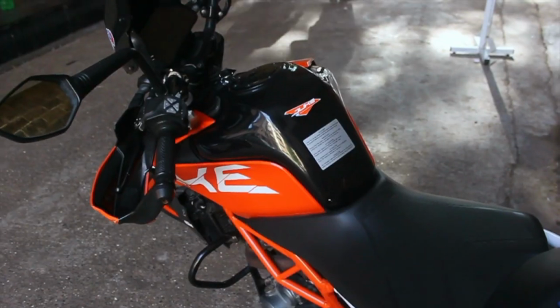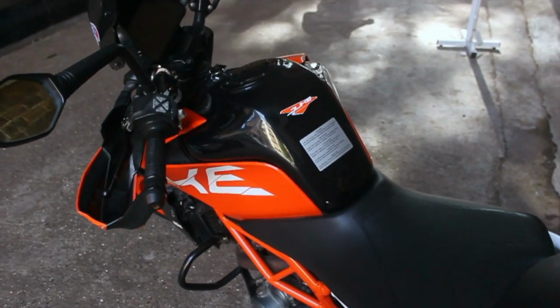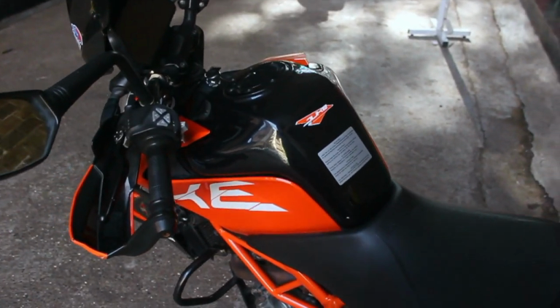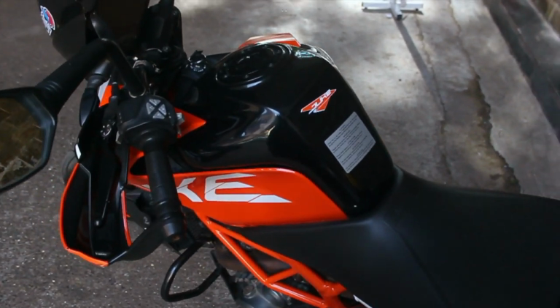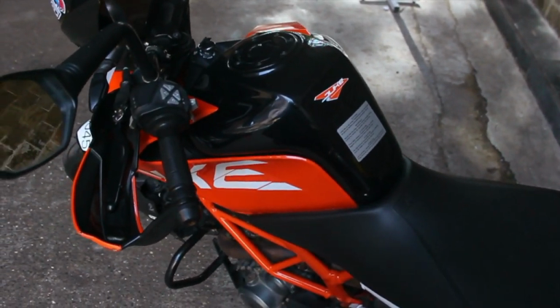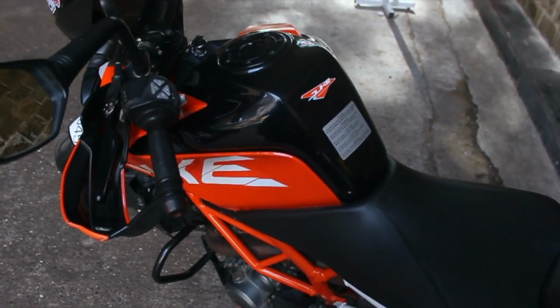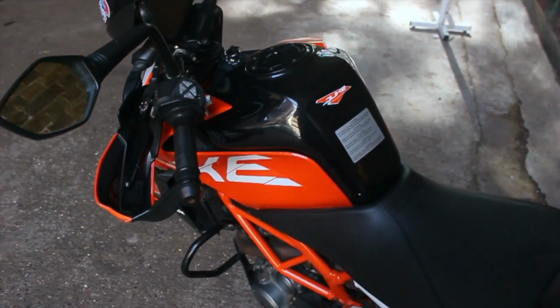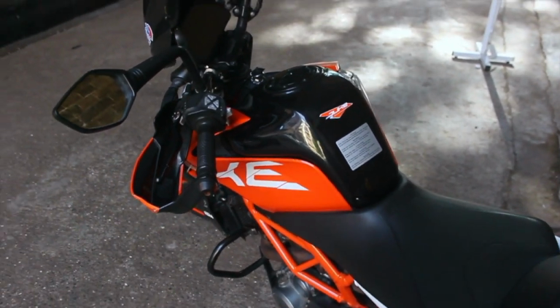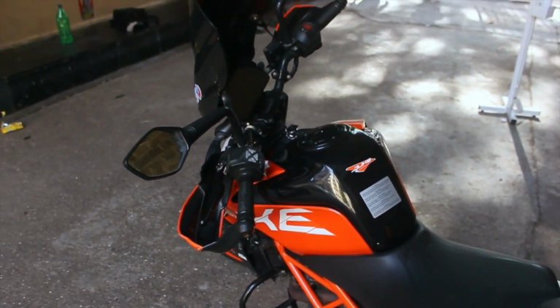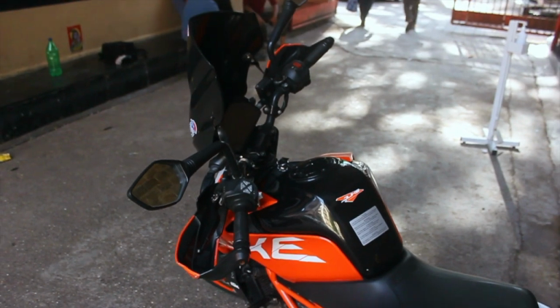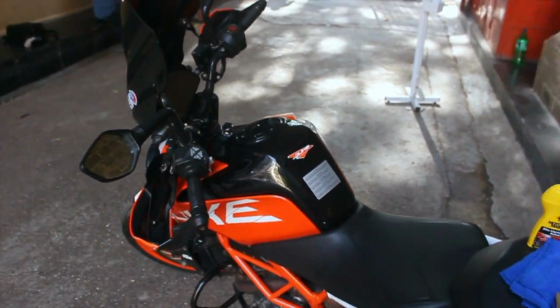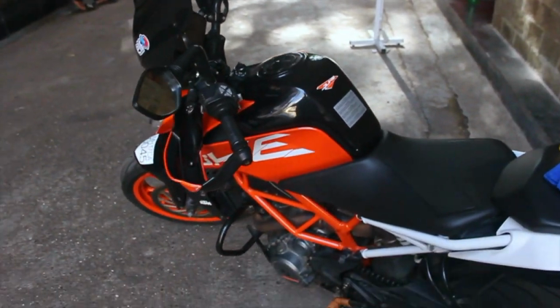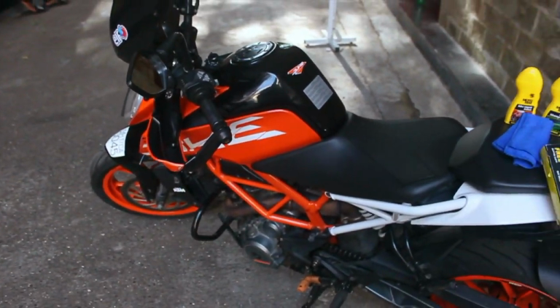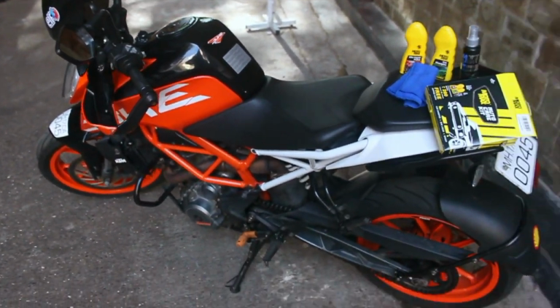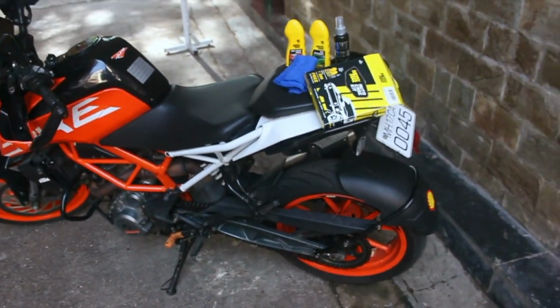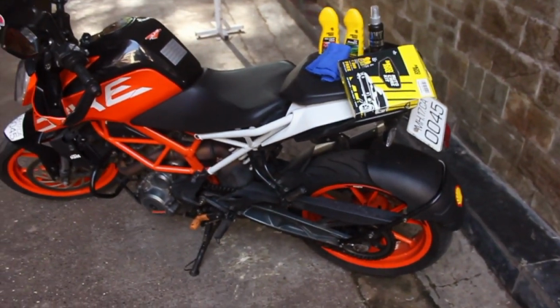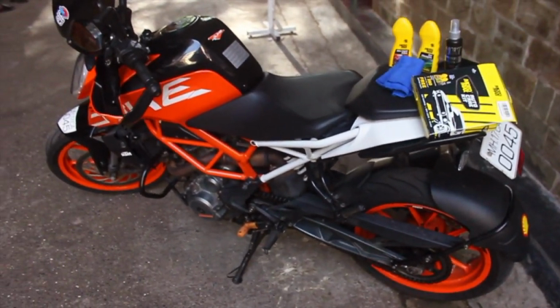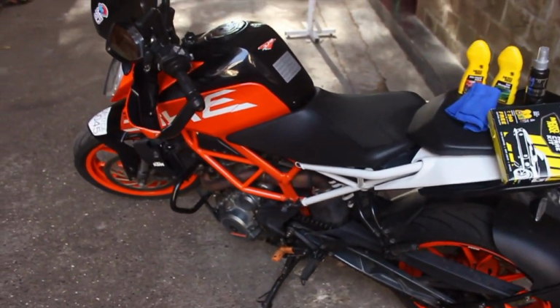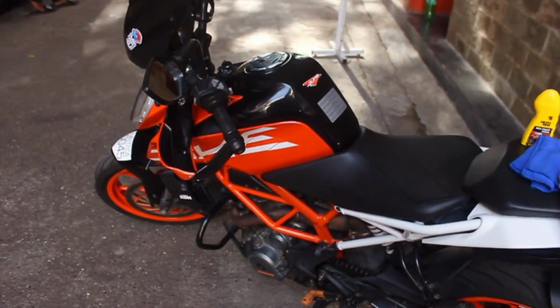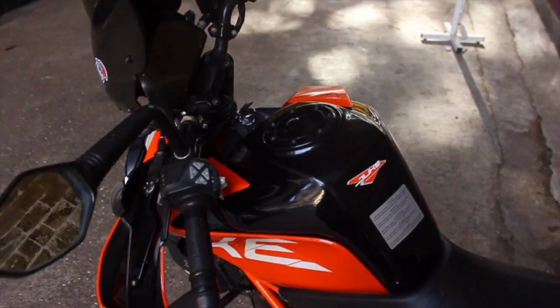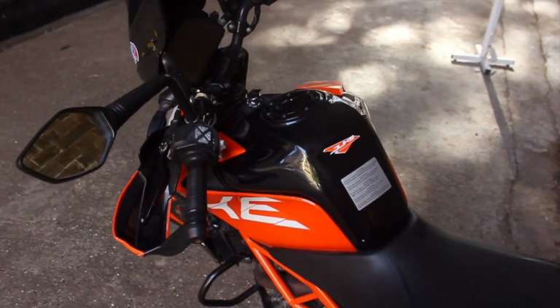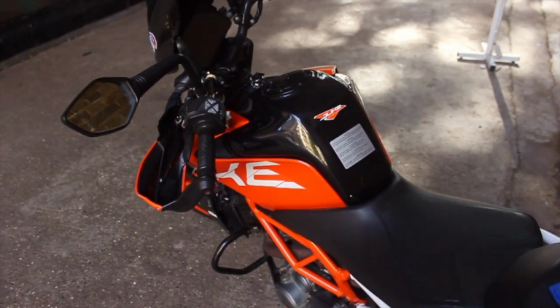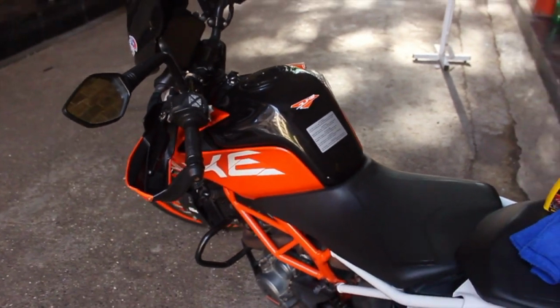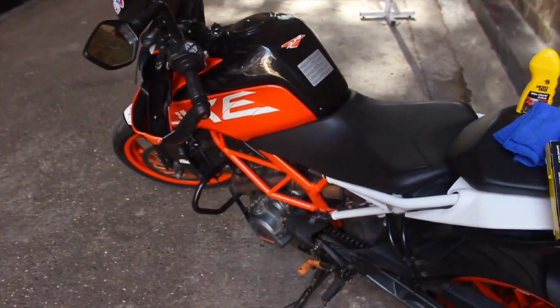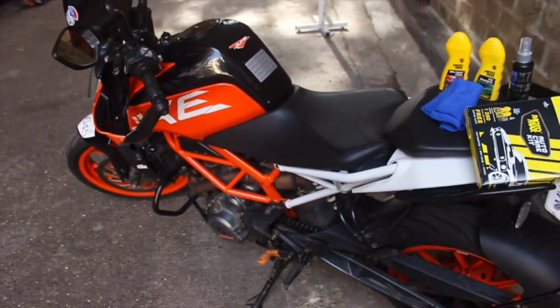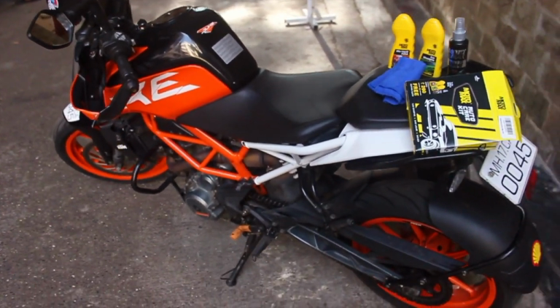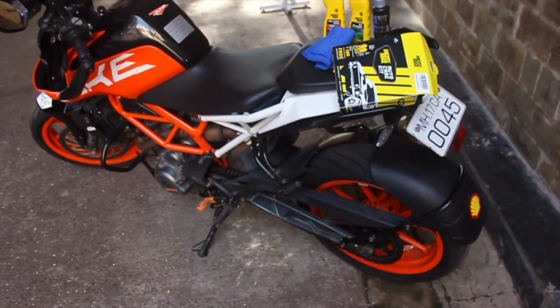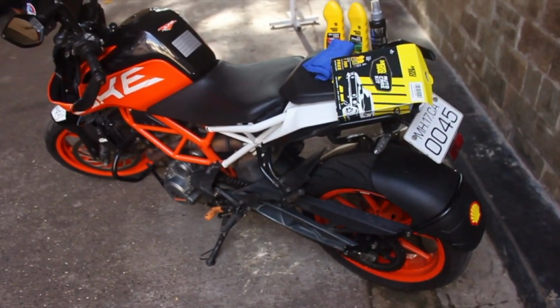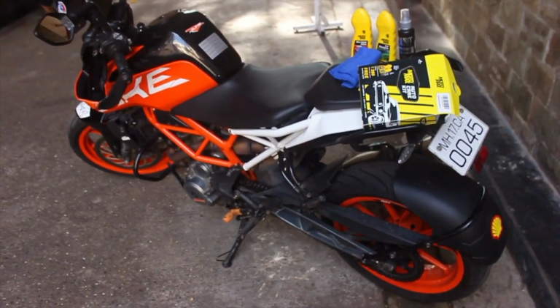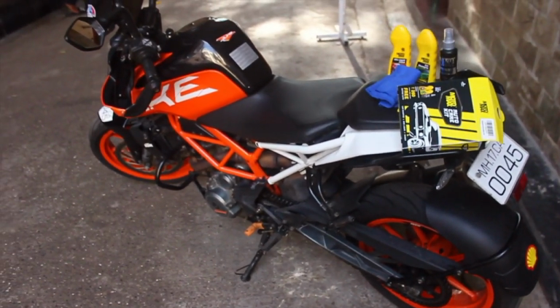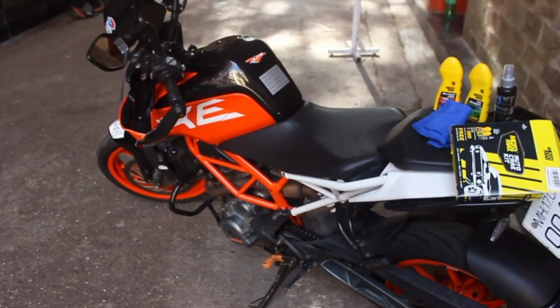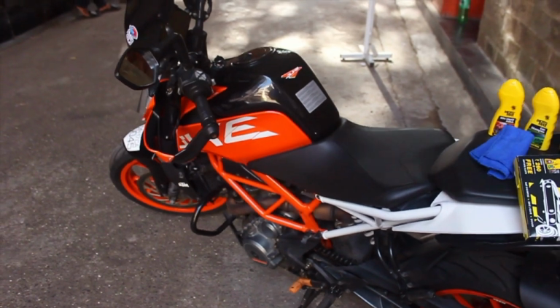As you can see, I washed my motorcycle on Sunday and it's Wednesday today. It's been two days and it's kind of a little dirty — it's not polished though, it was just washed that day. So today I will polish it up and I will show you the difference between a non polished motorcycle and a polished motorcycle.